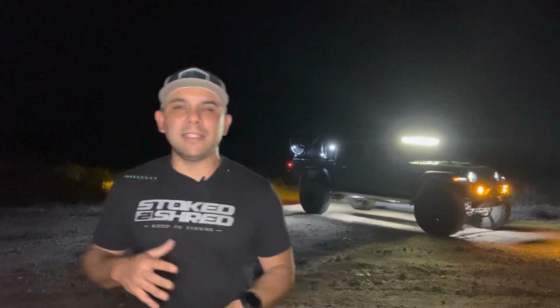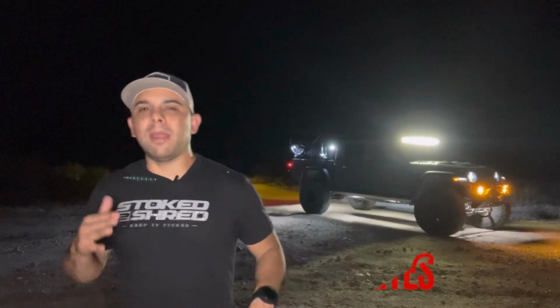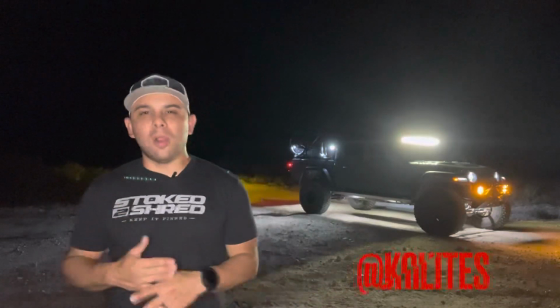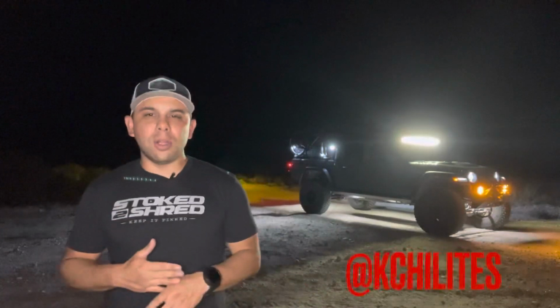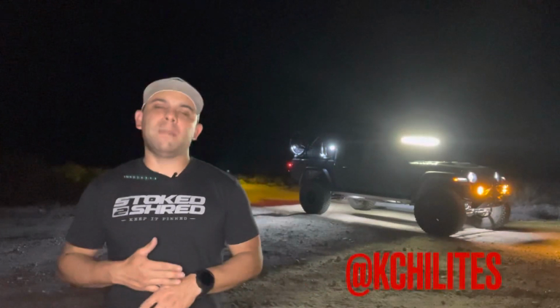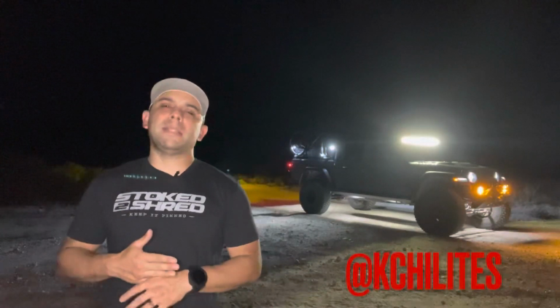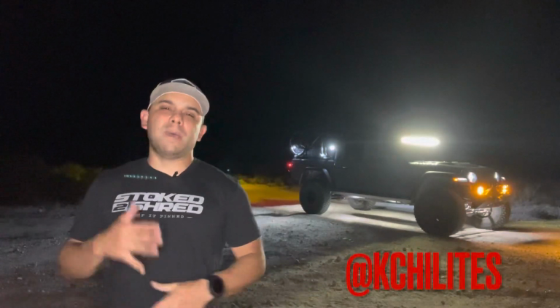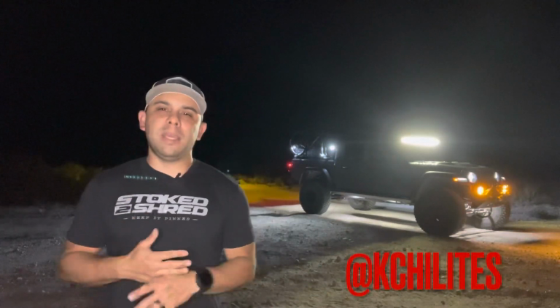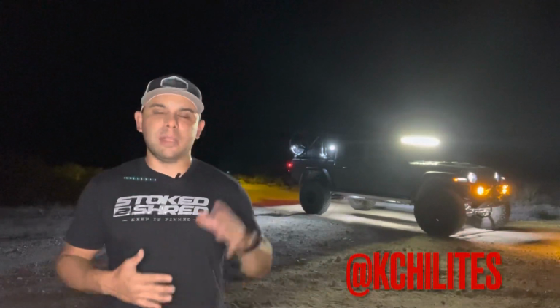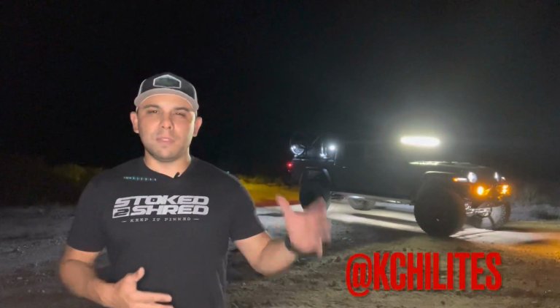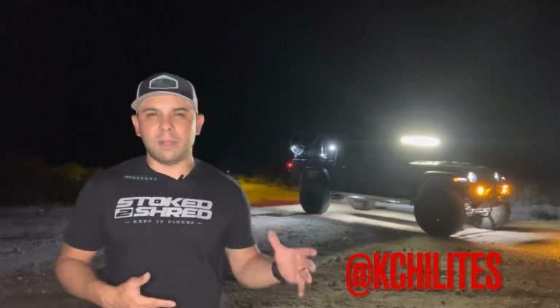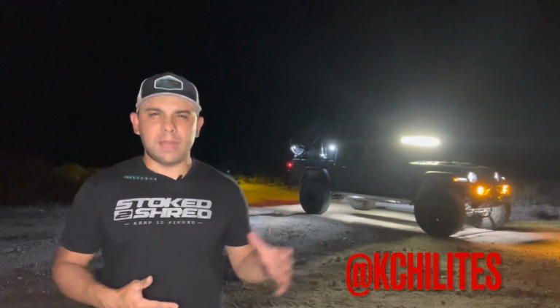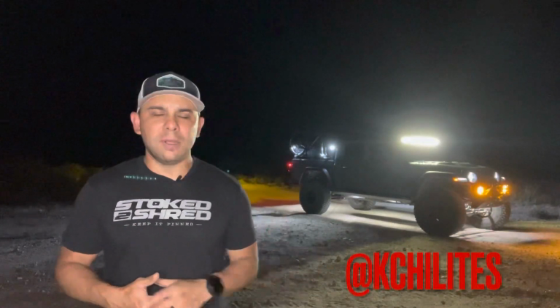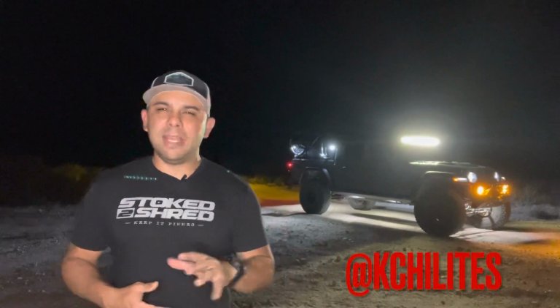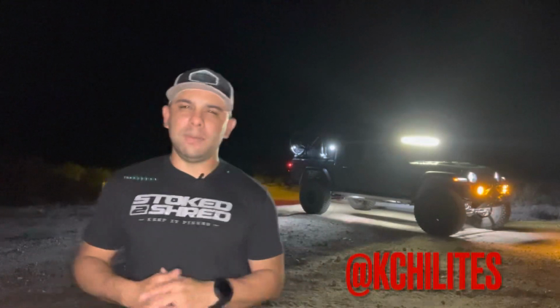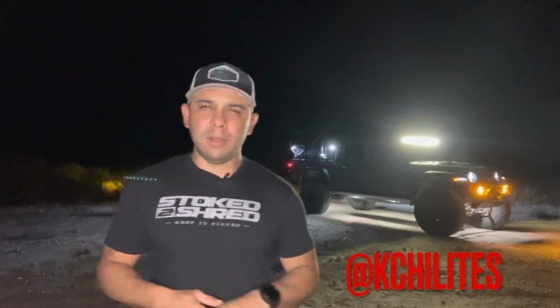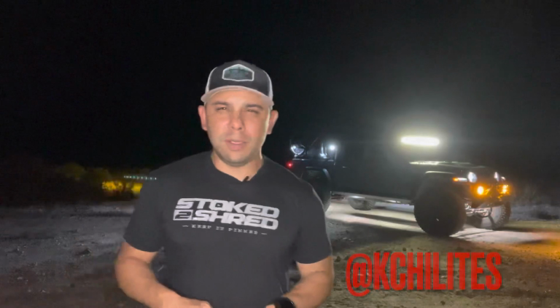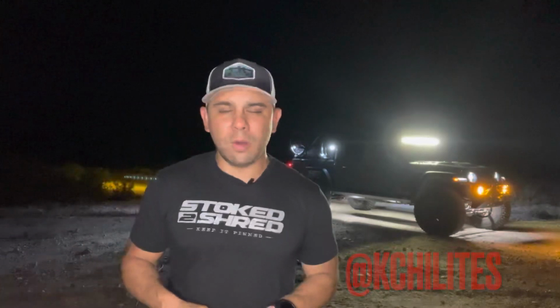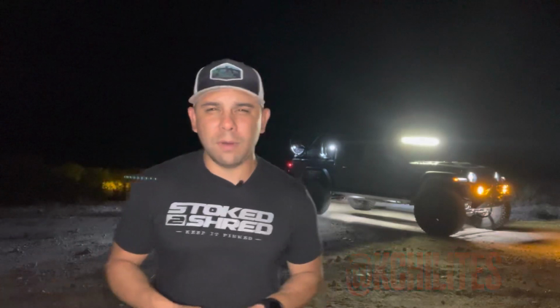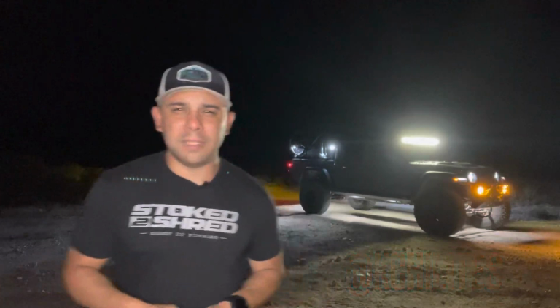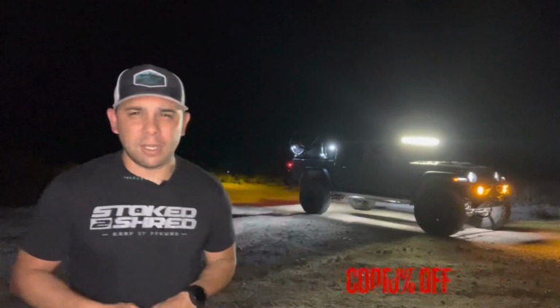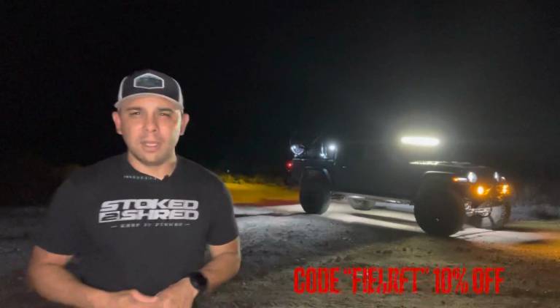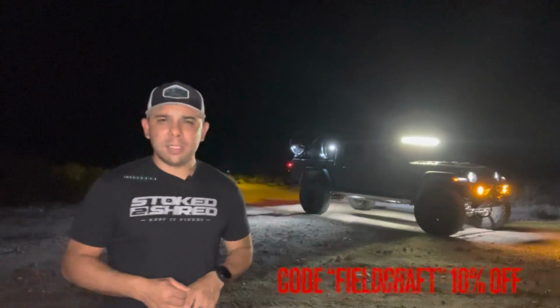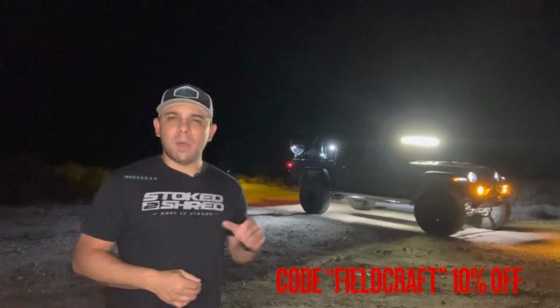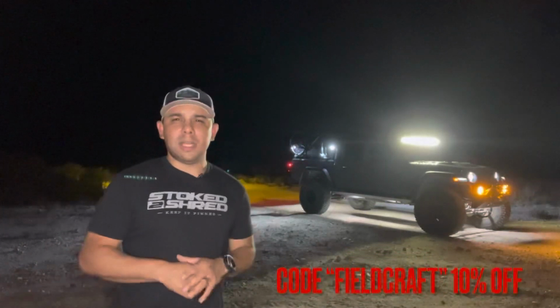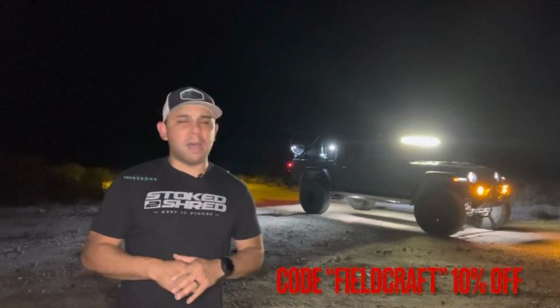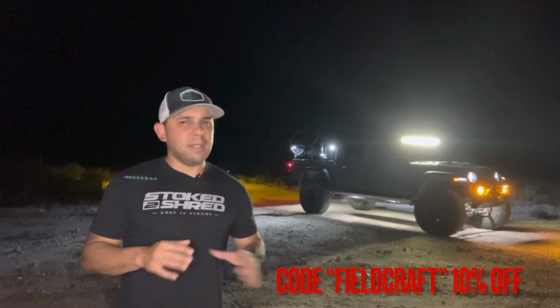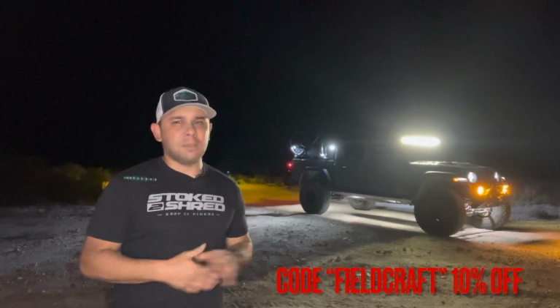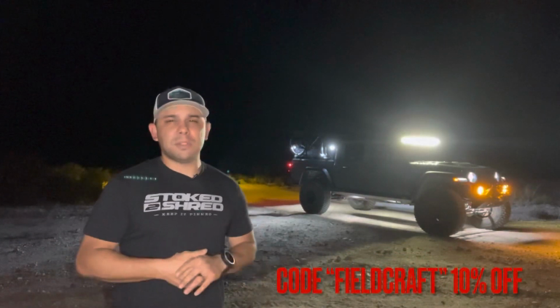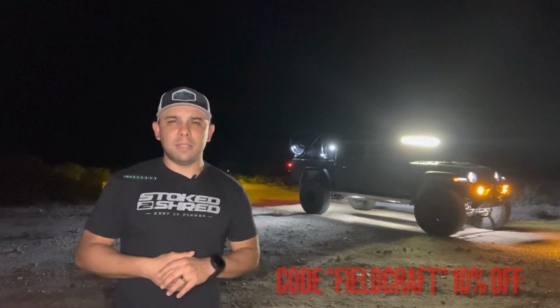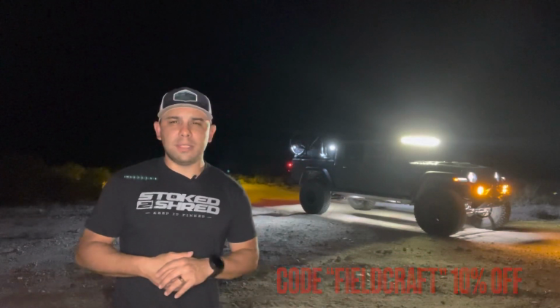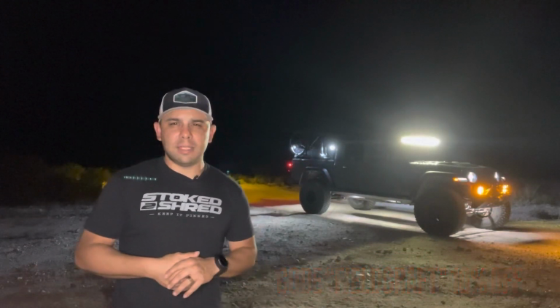They are a partner of myself, my page, and of course Fieldcraft Survival. Anything you see here, you can use code 'fieldcraft' to get yourself a small percentage off. Anything helps, so we try to get you guys that discount.